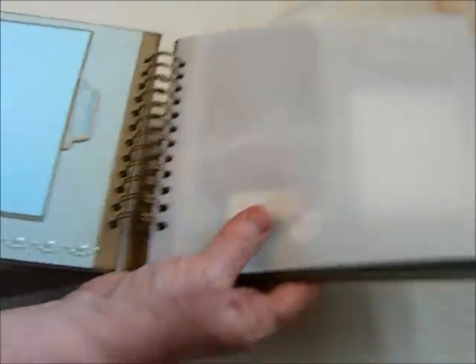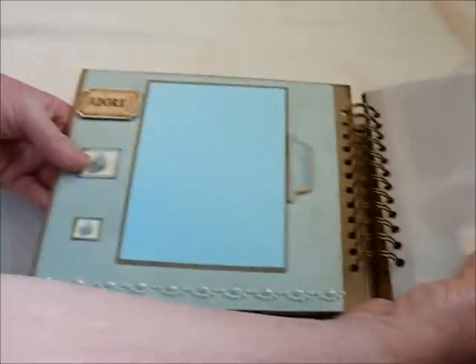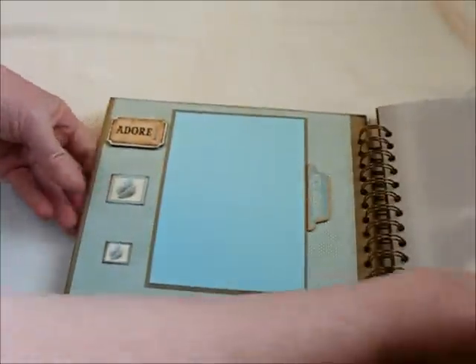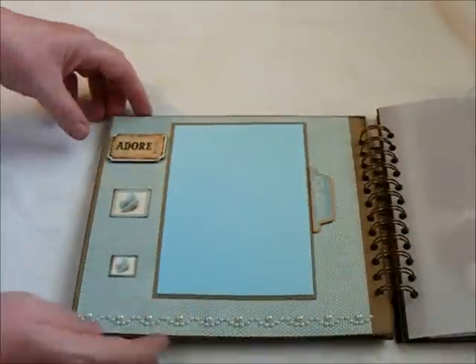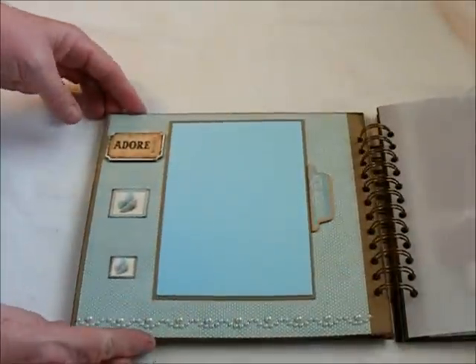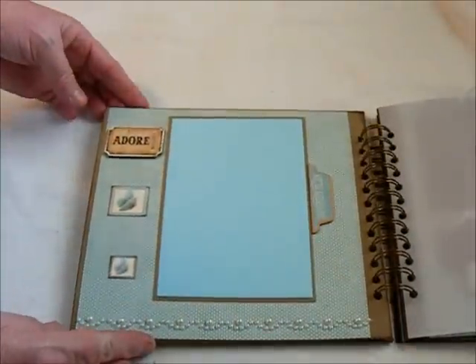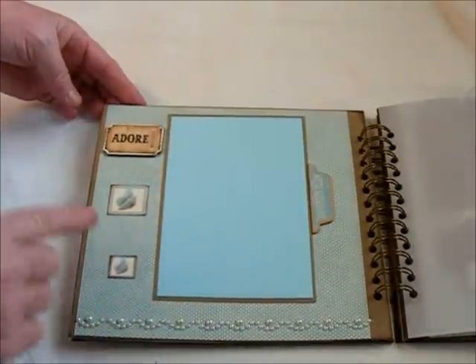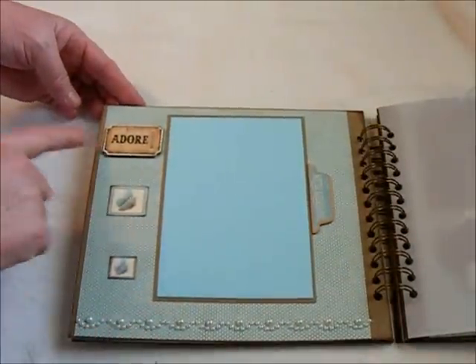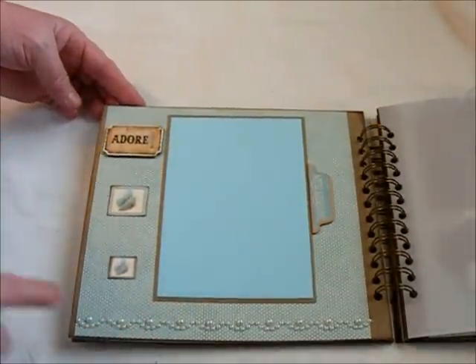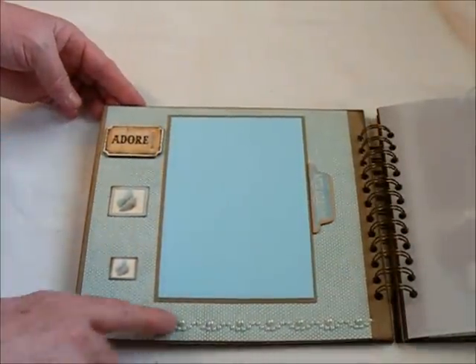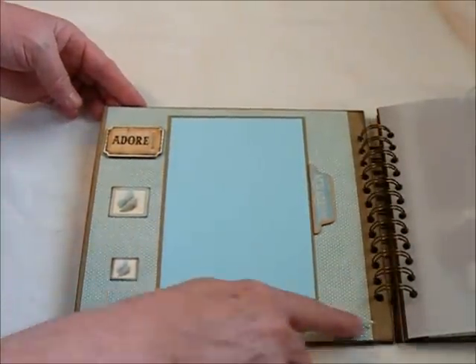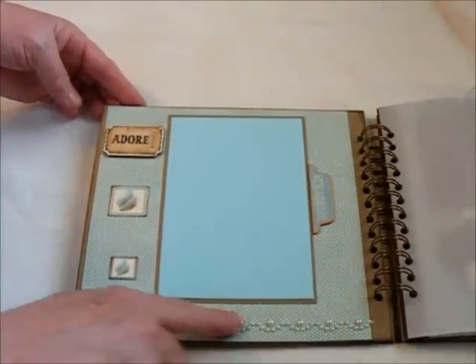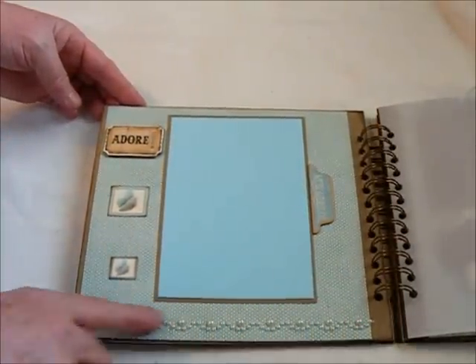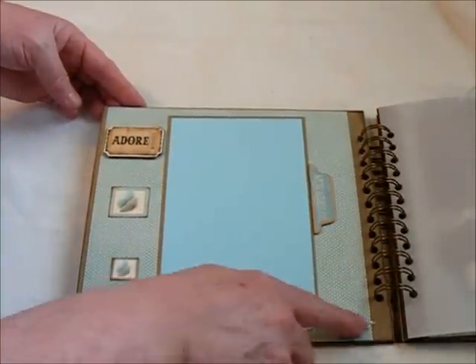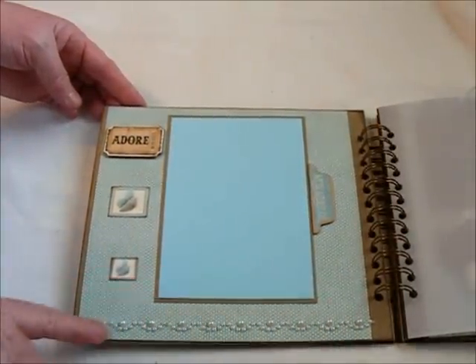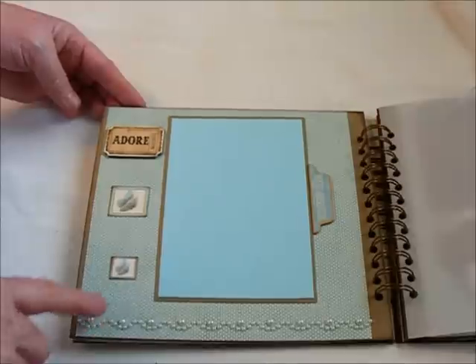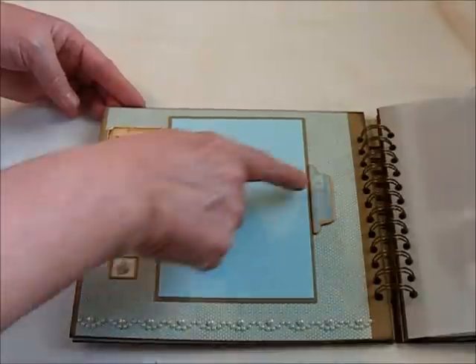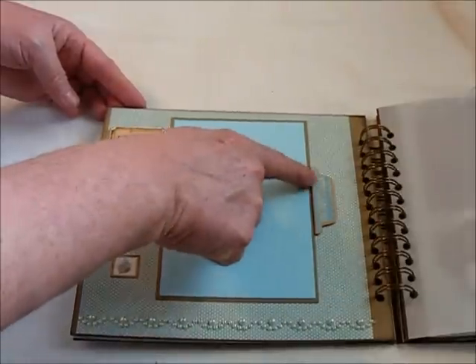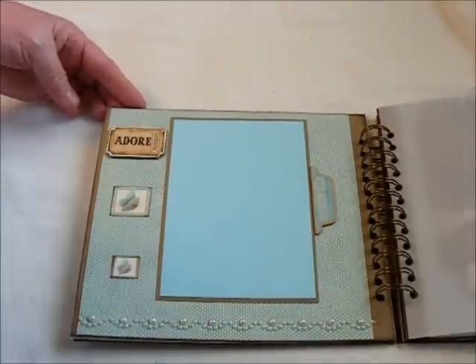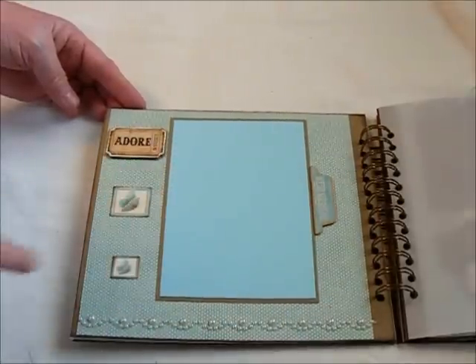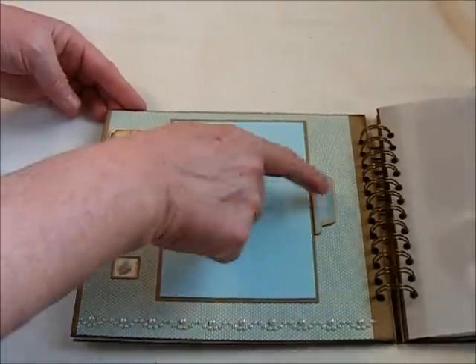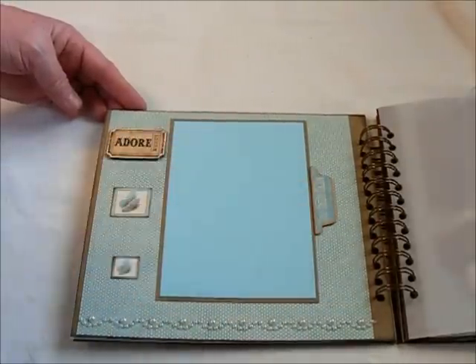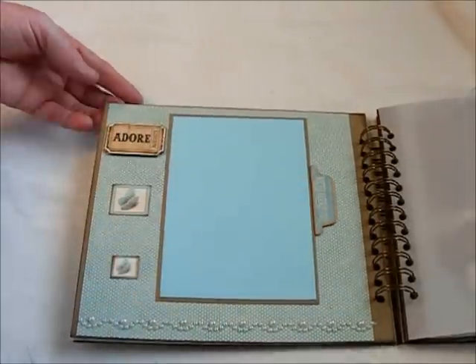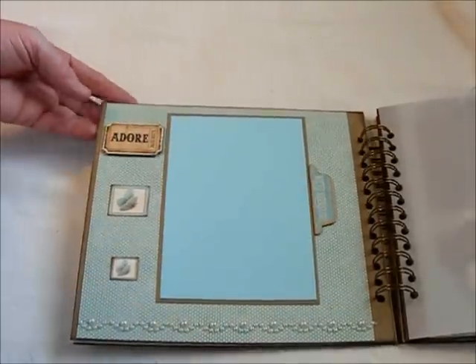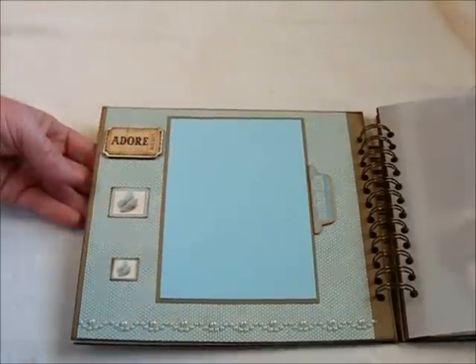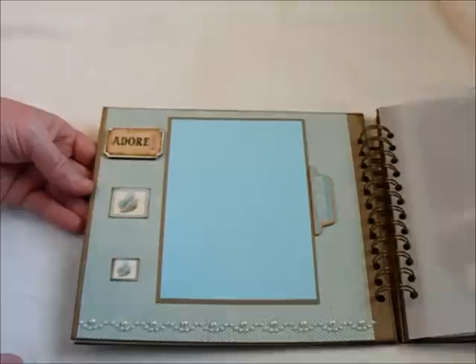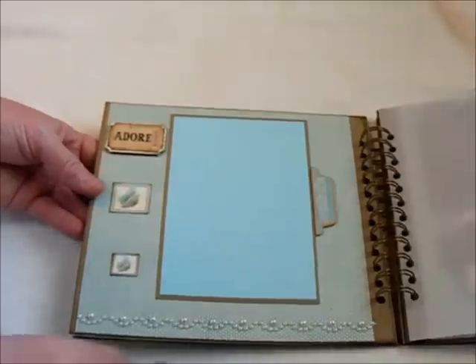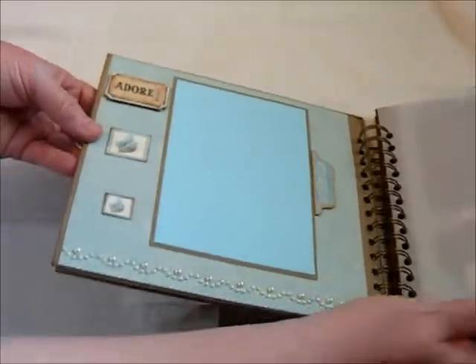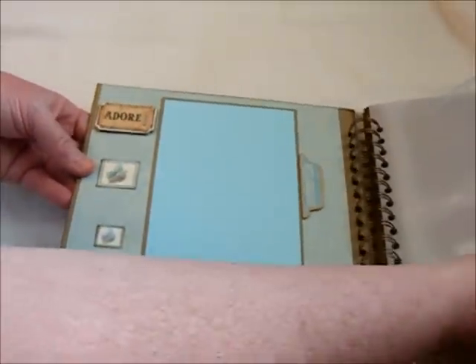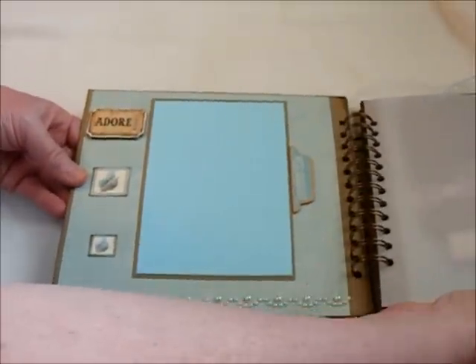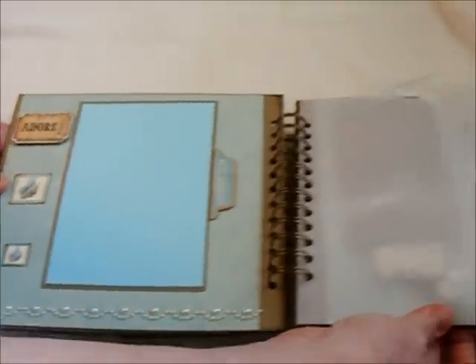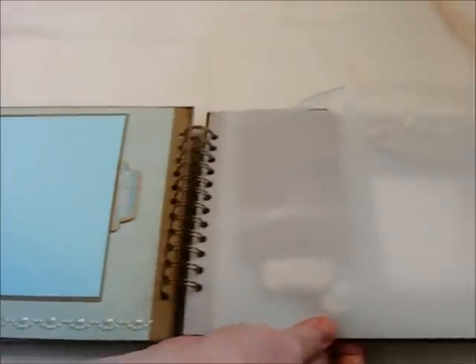Here I have added a Tim Holtz adage ticket and some Recollections bling, the Graphic 45 chipboard tags from the paper collection, and of course a 4x6 photo mat.